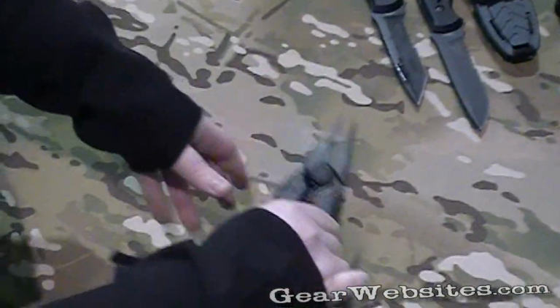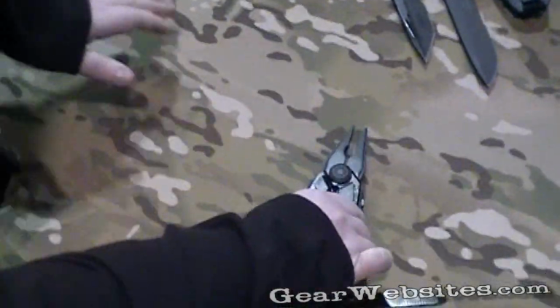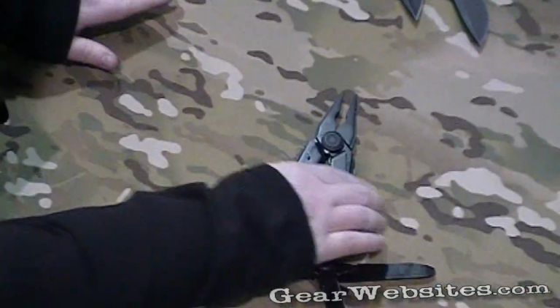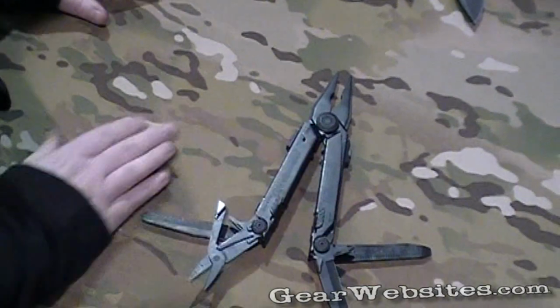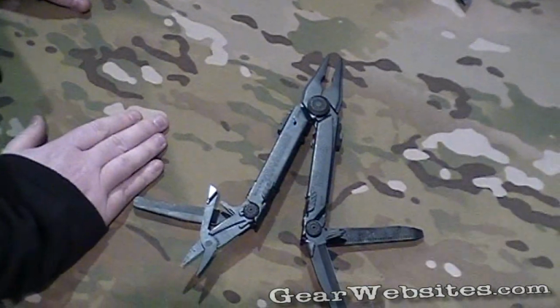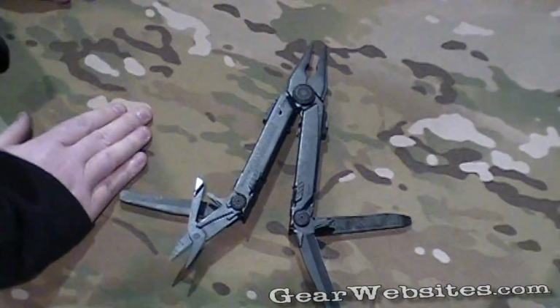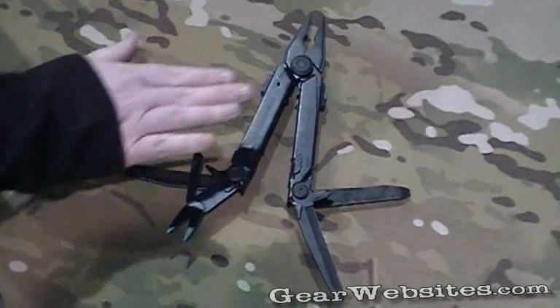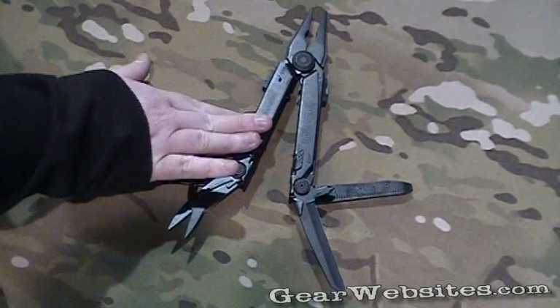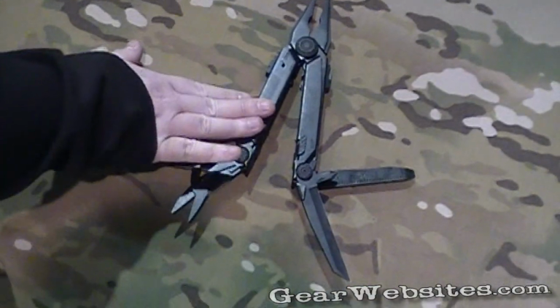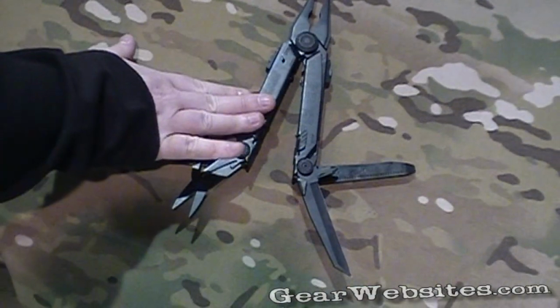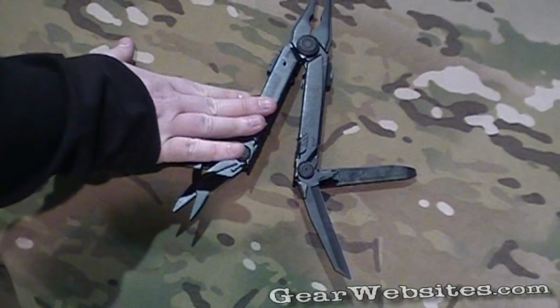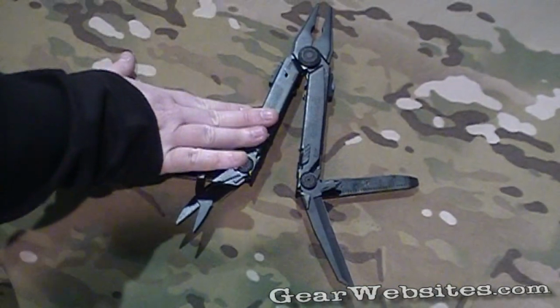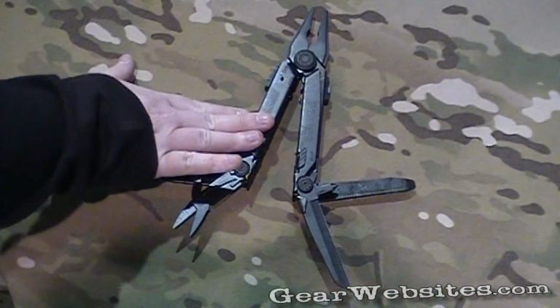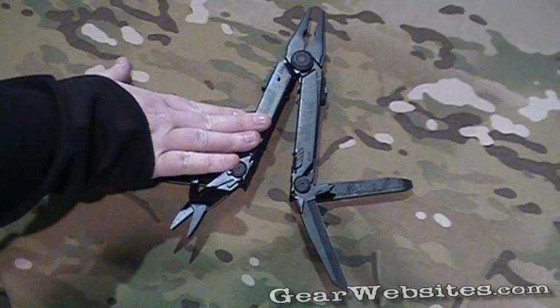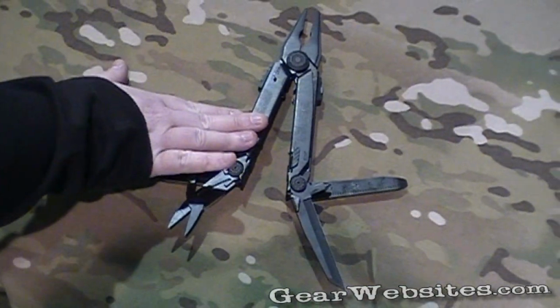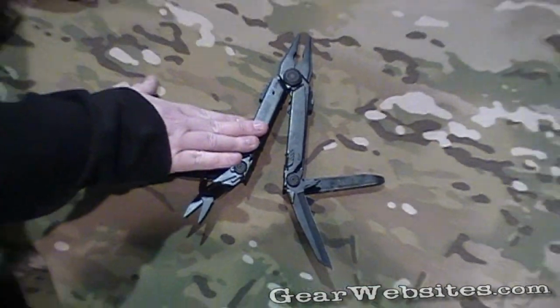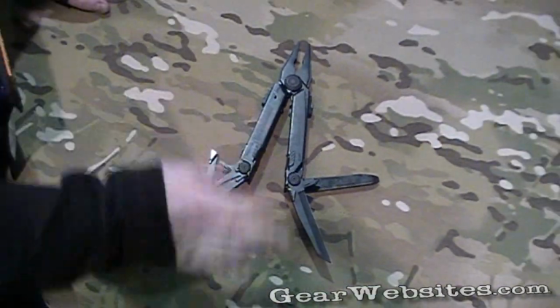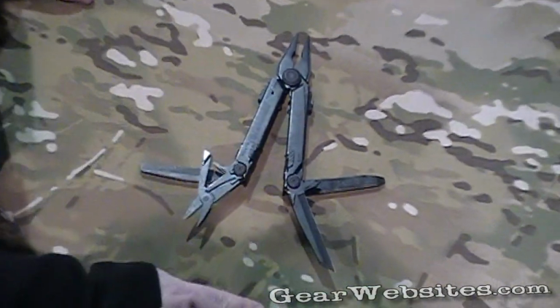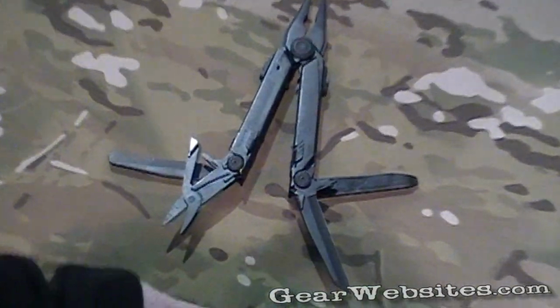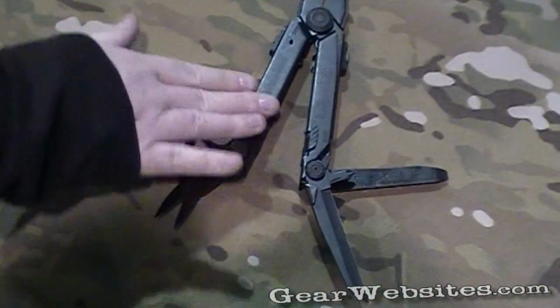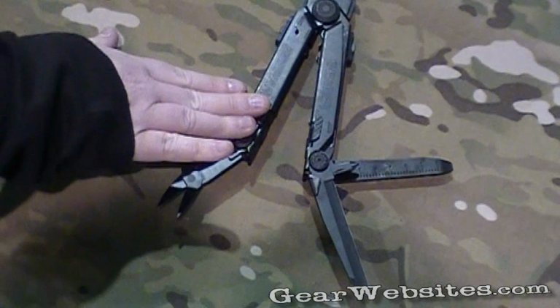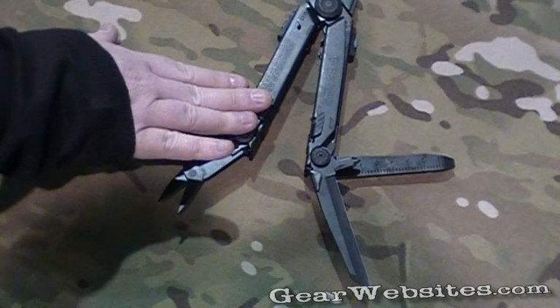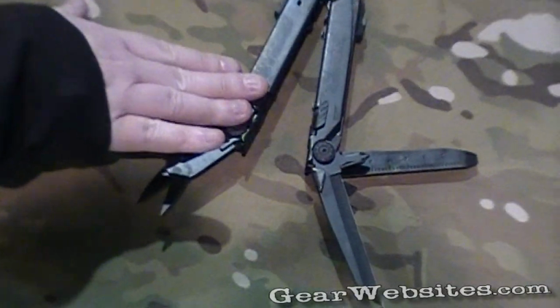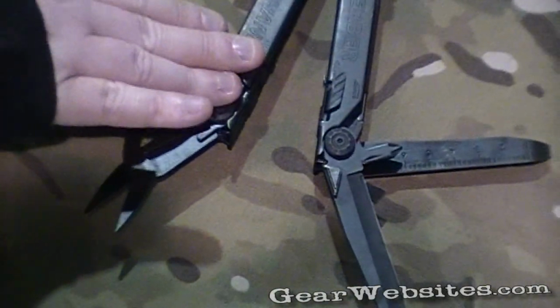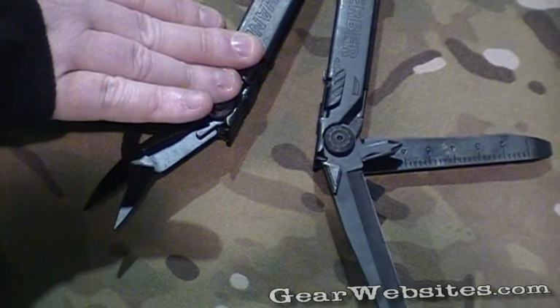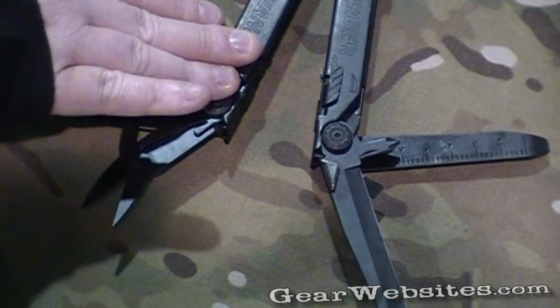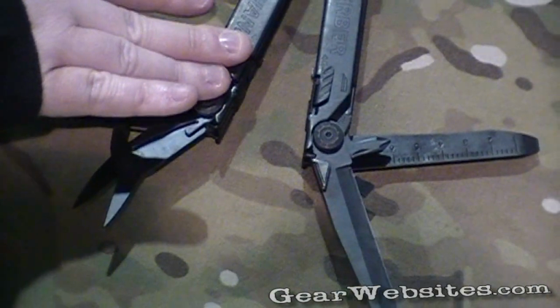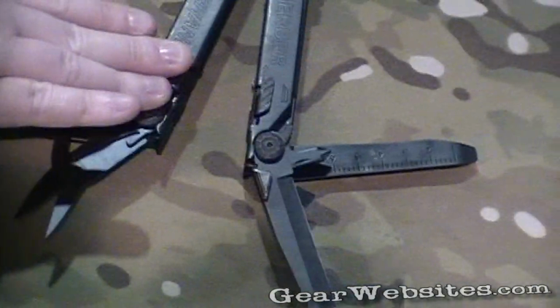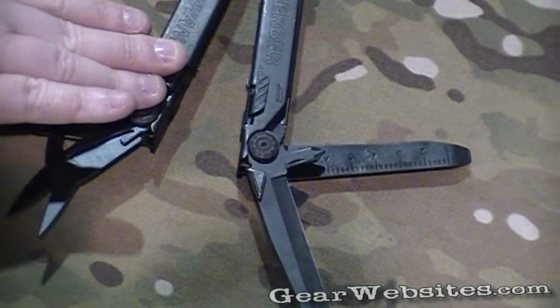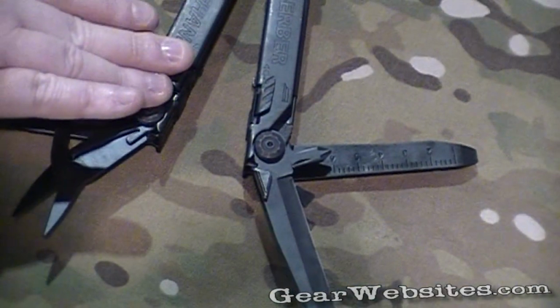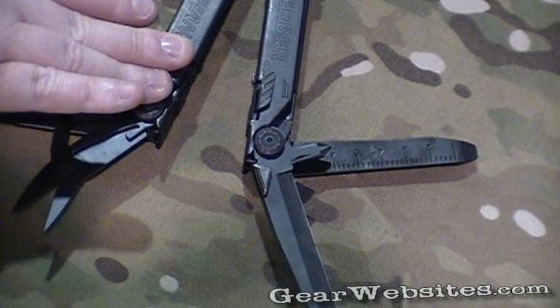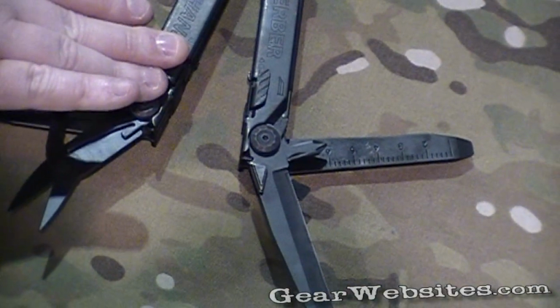This comes in black as well as stainless steel, and retails for, I believe, $165.